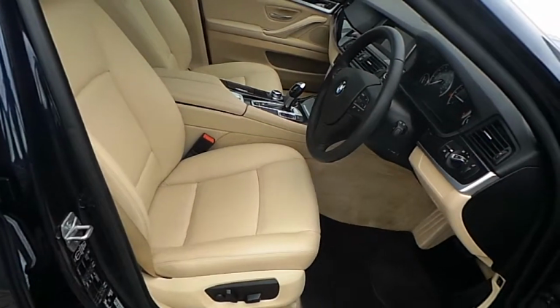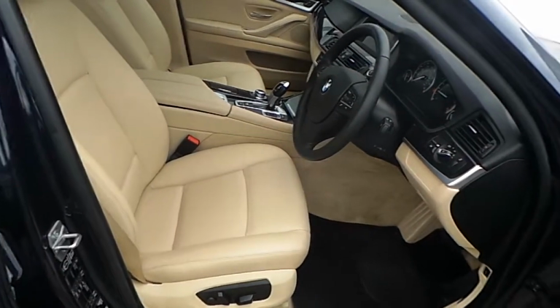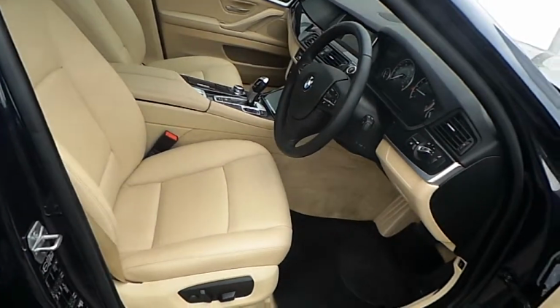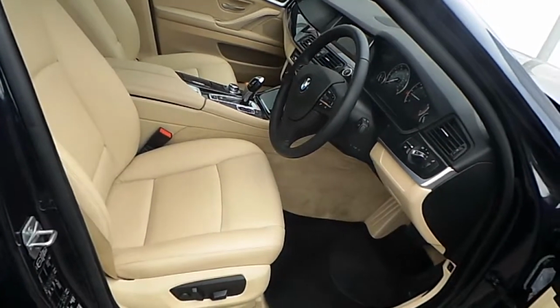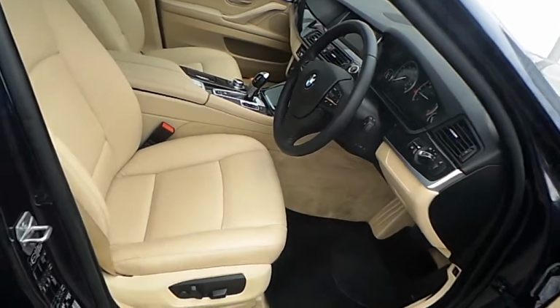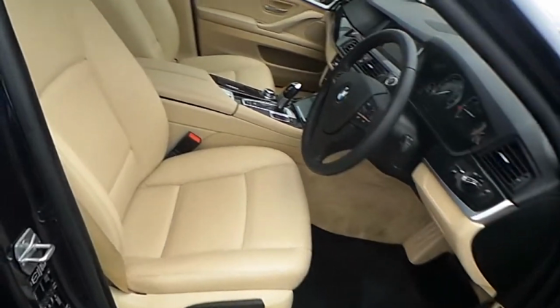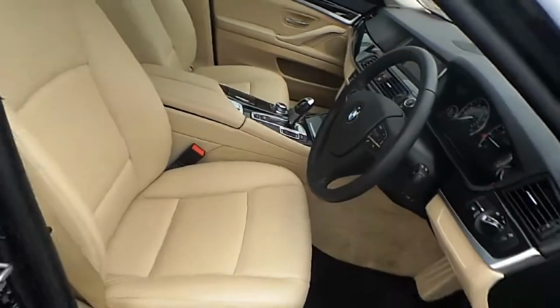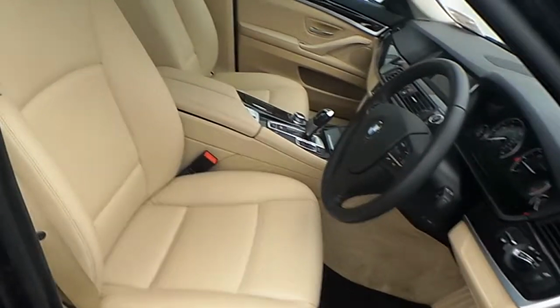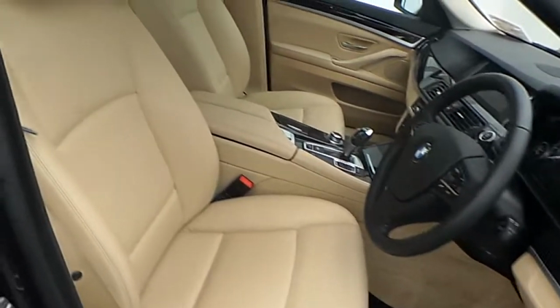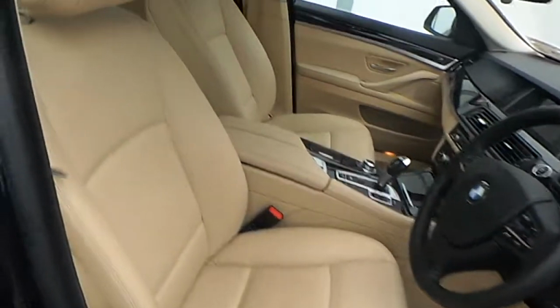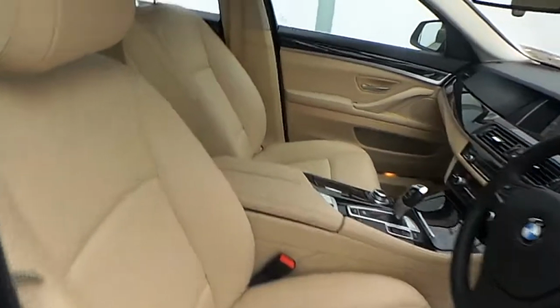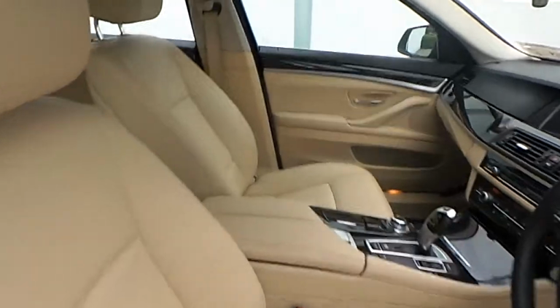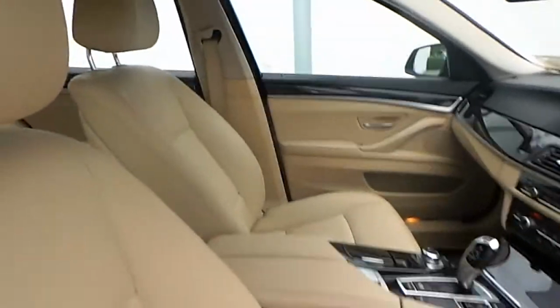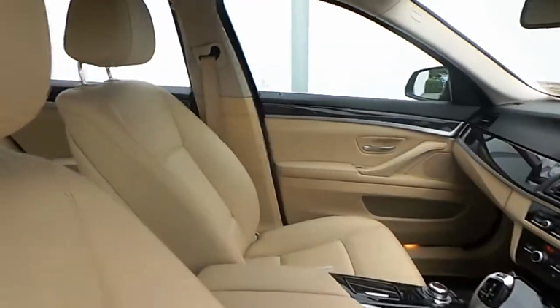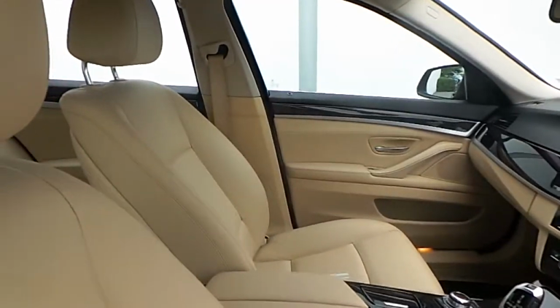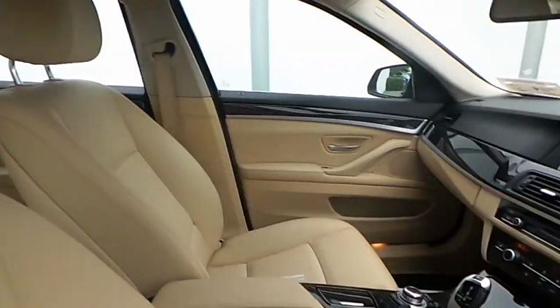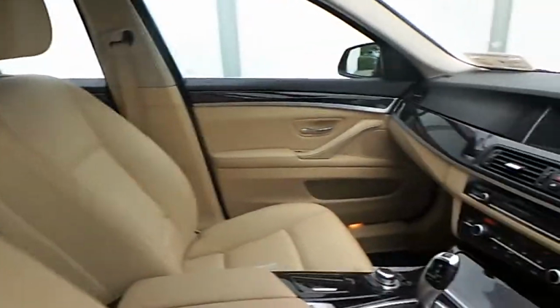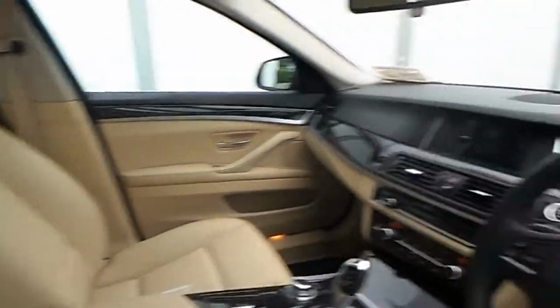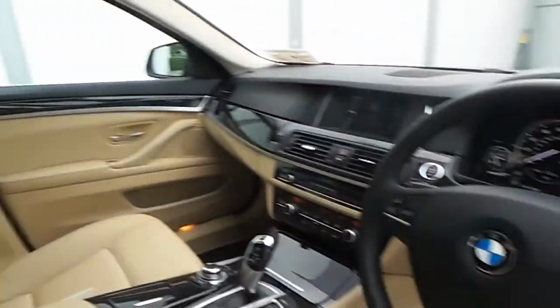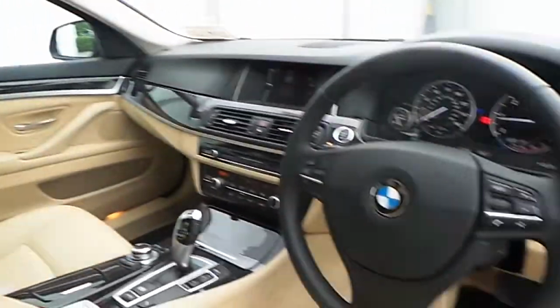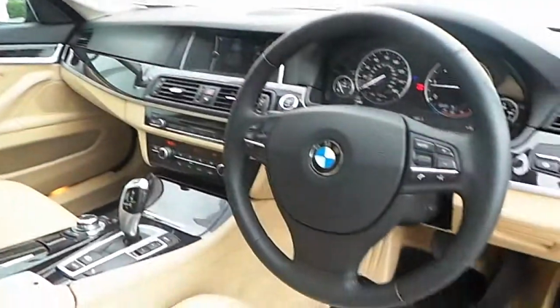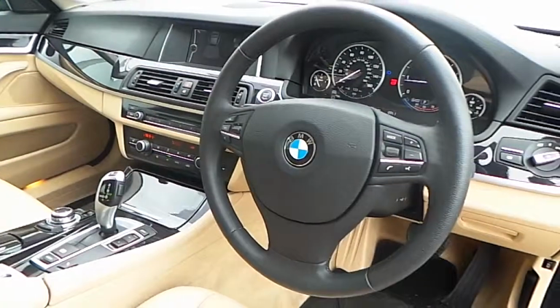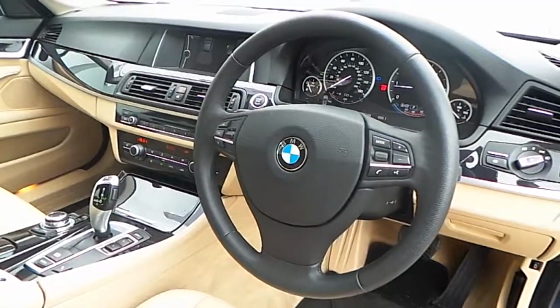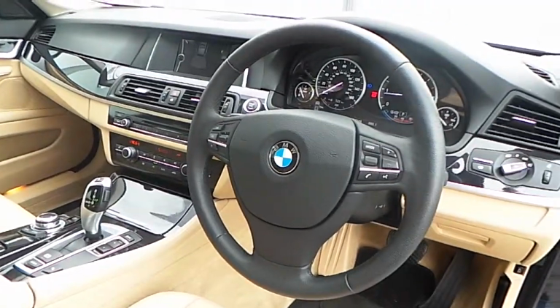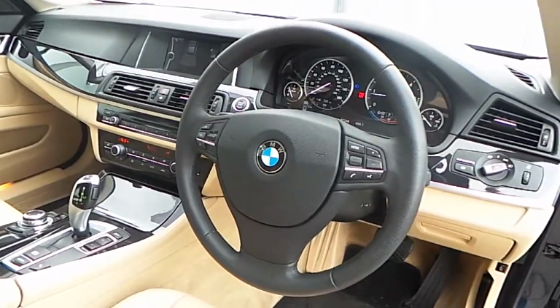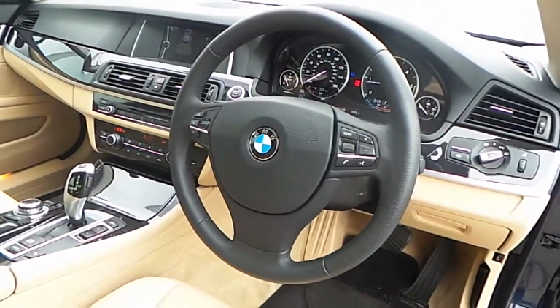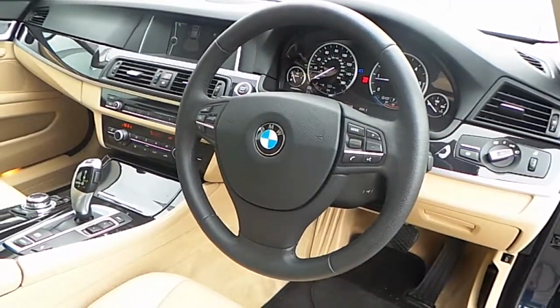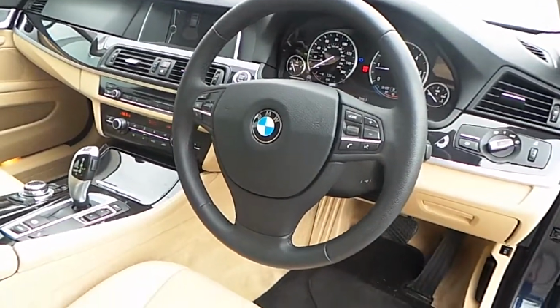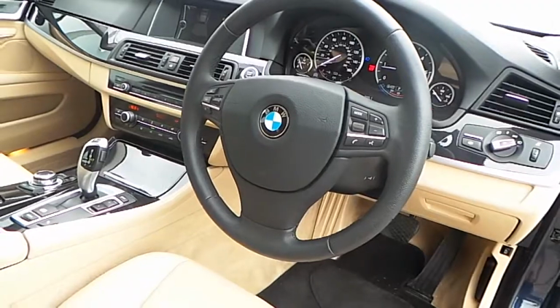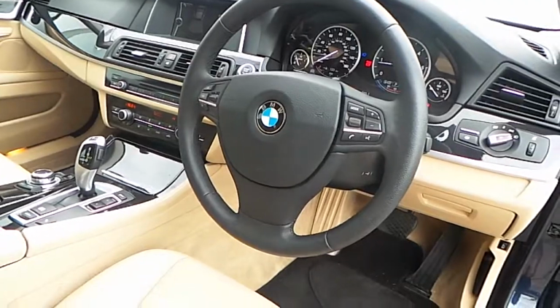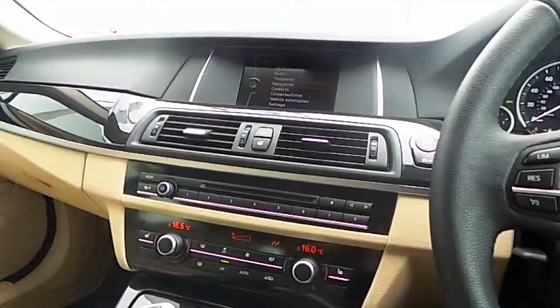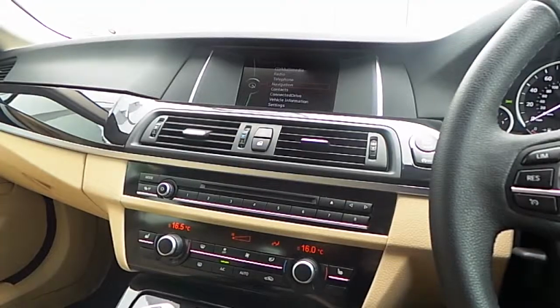The interior of this 5 Series is finished in Venetian Beige Dakota leather with a high gloss black trim and a multi-function steering wheel with cruise control and brake function.